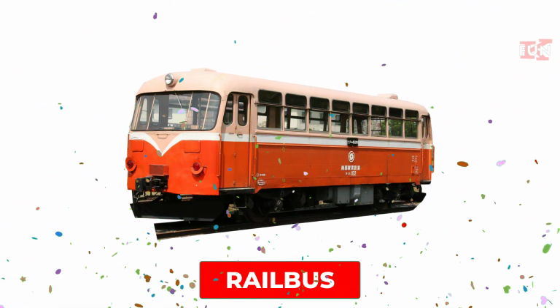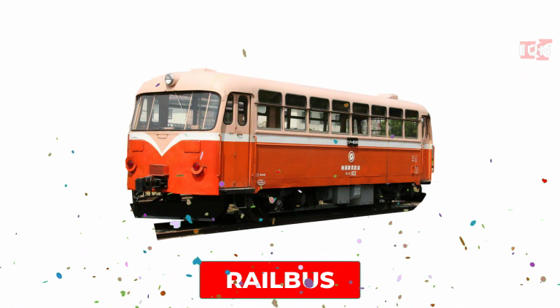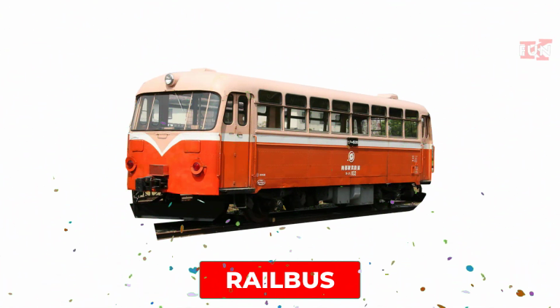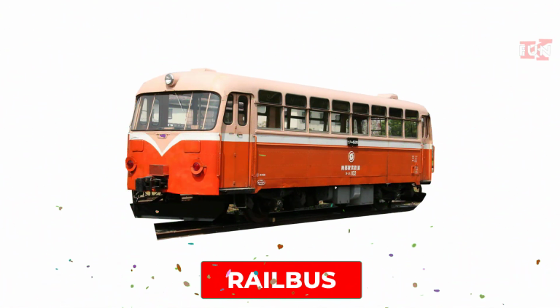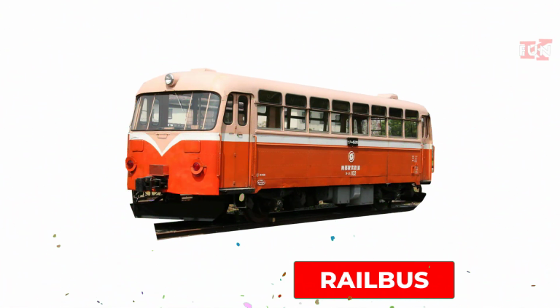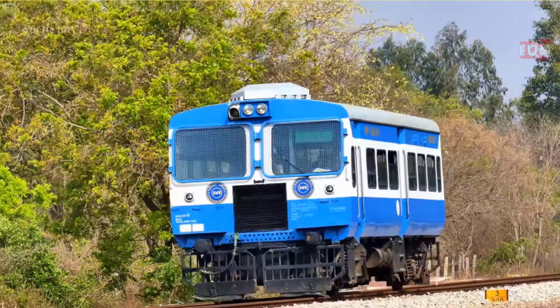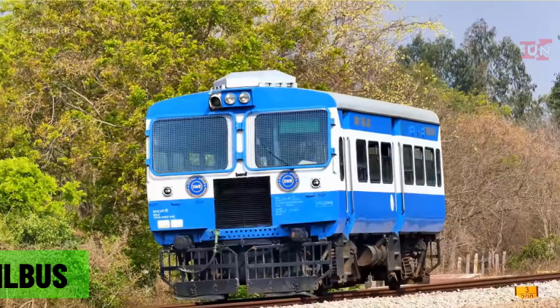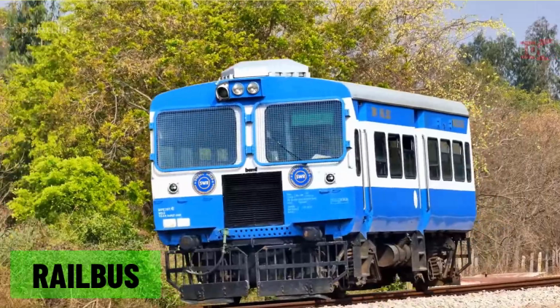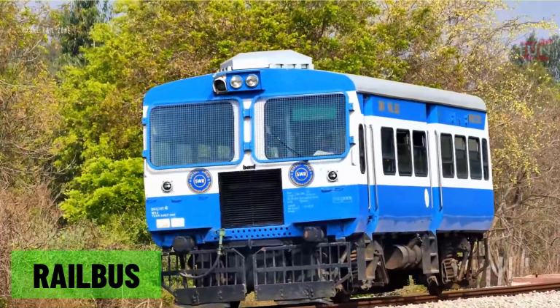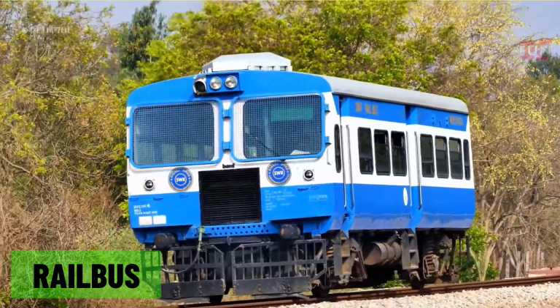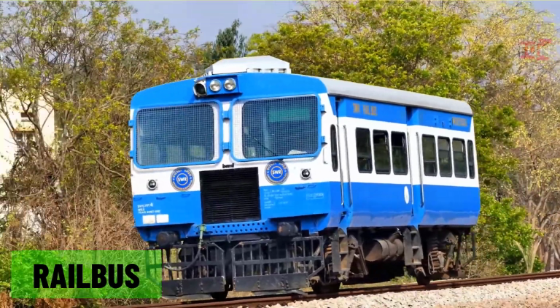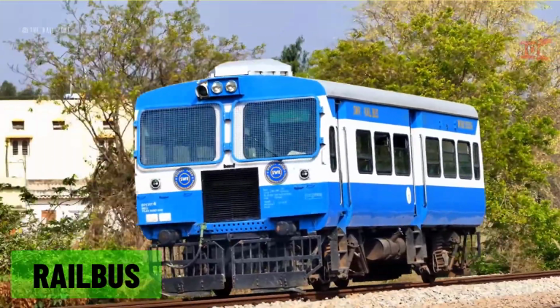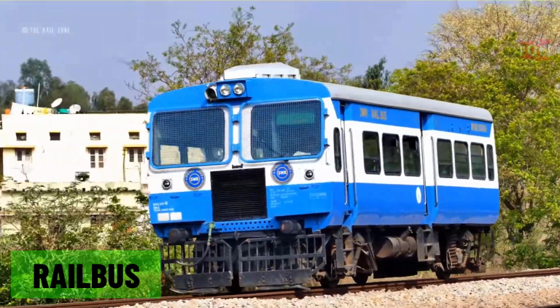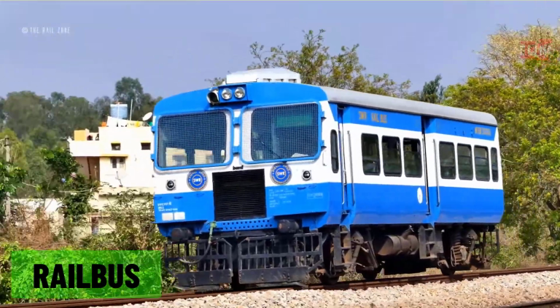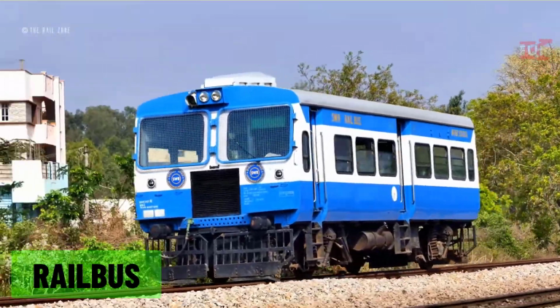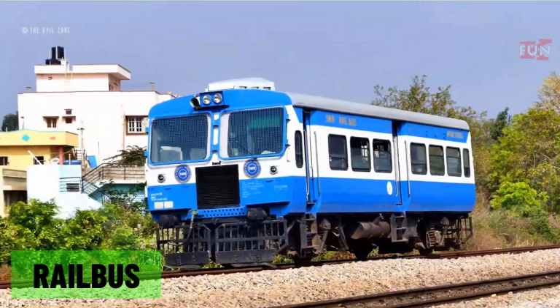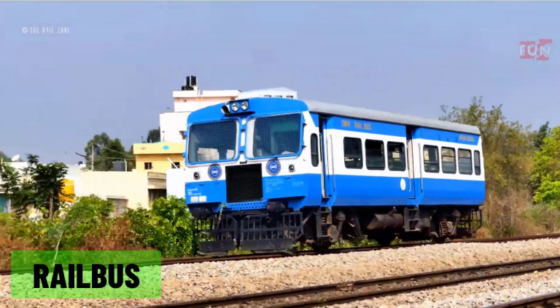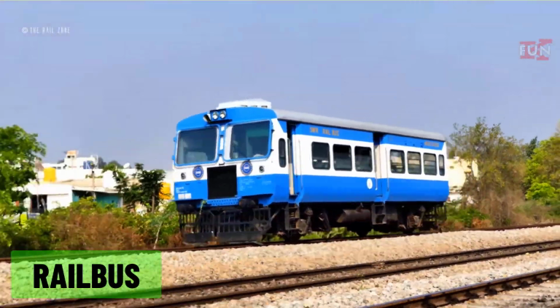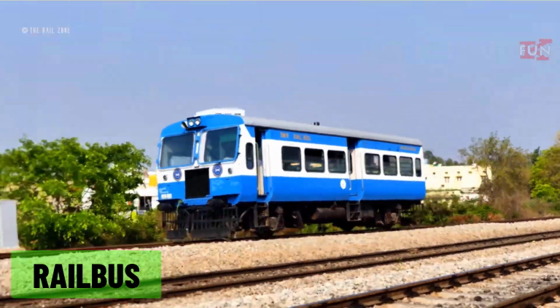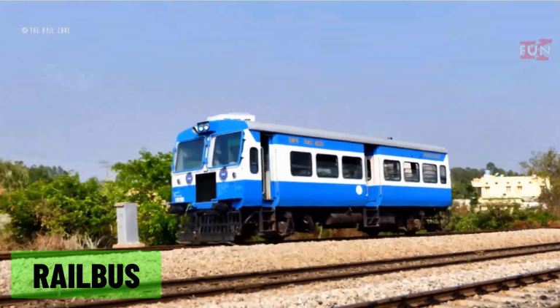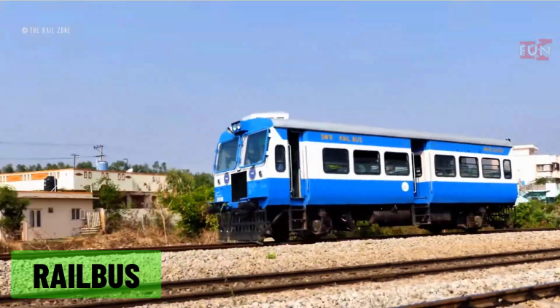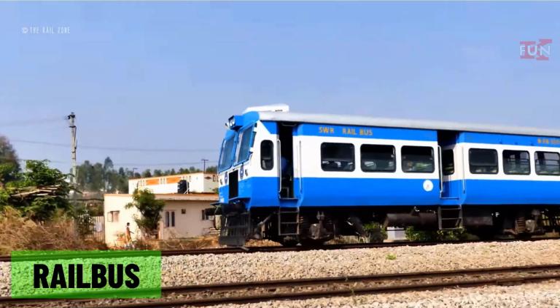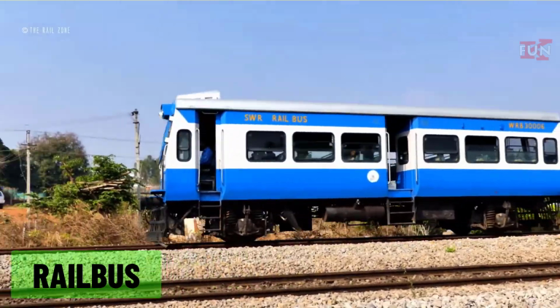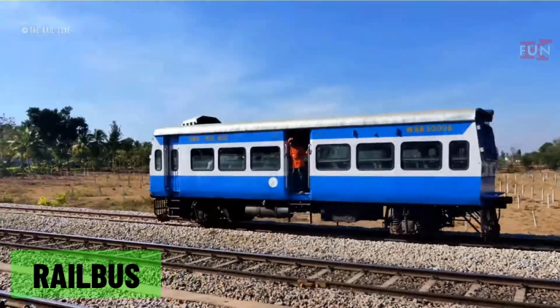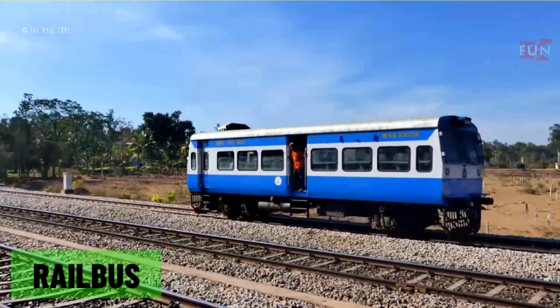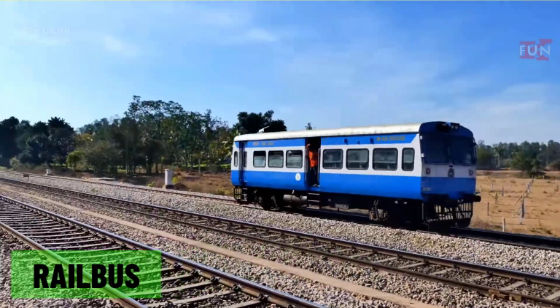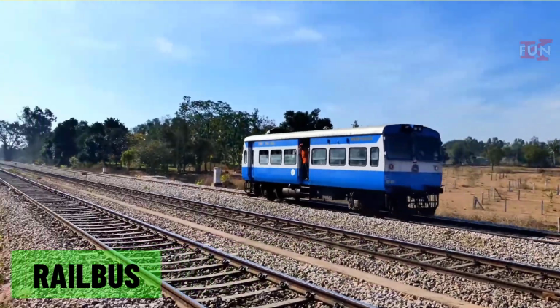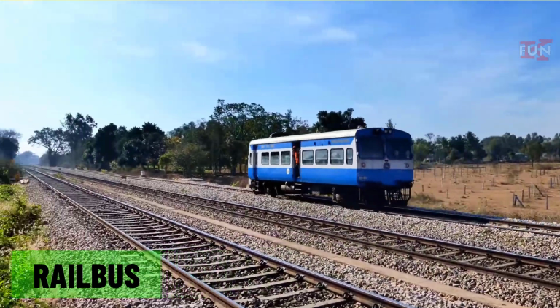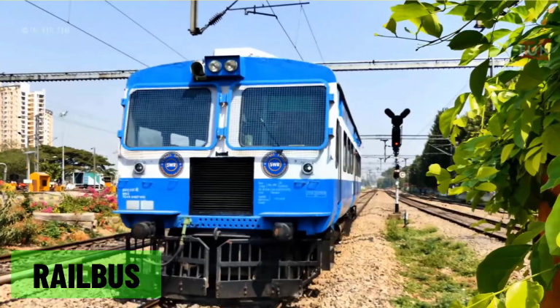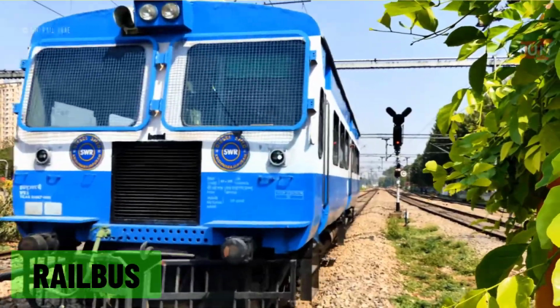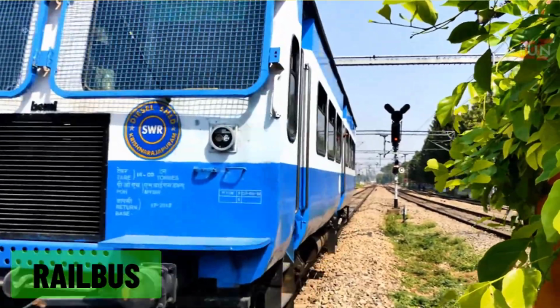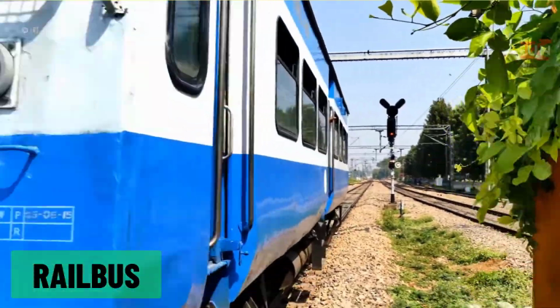Rail bus: a lightweight, bus-like train often used on rural or less busy railway lines.